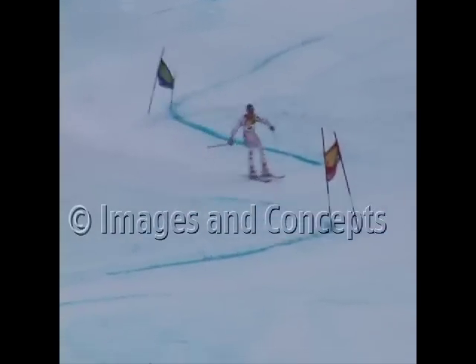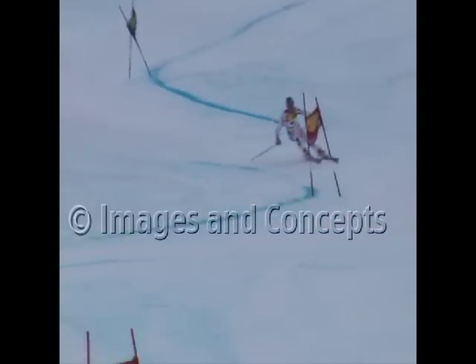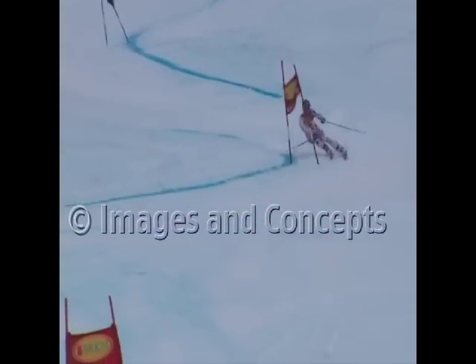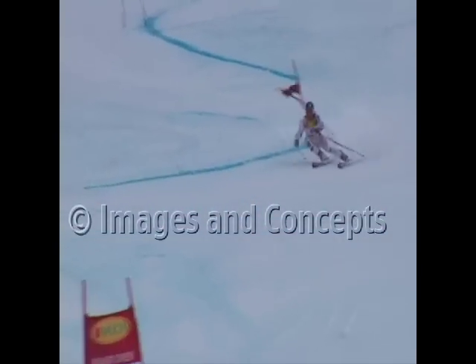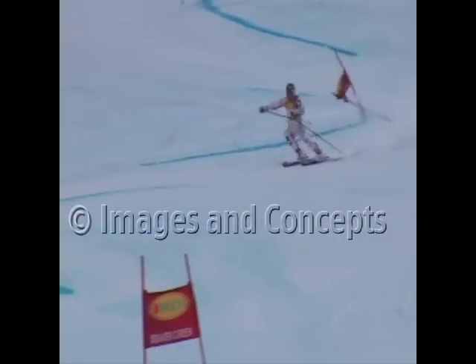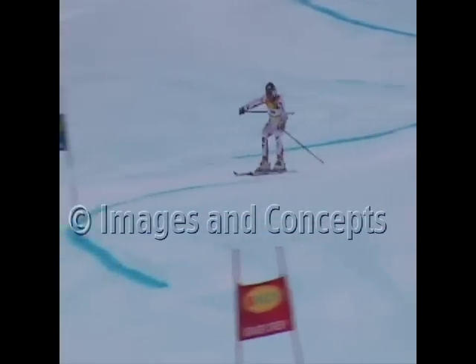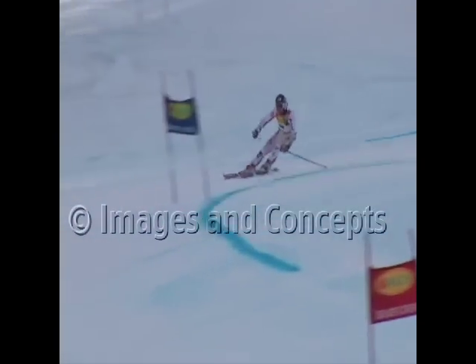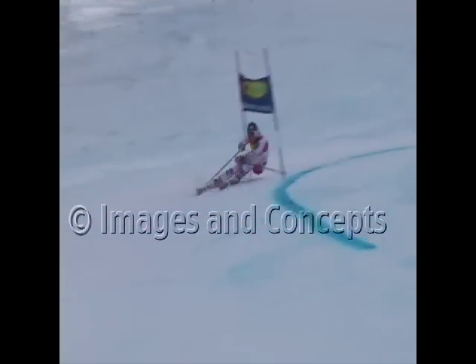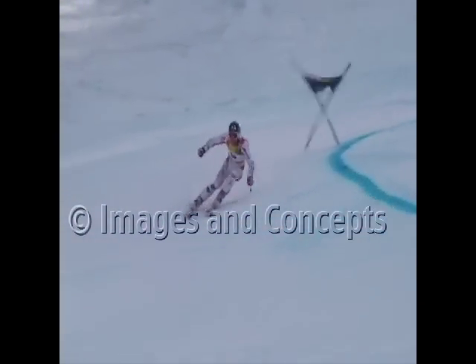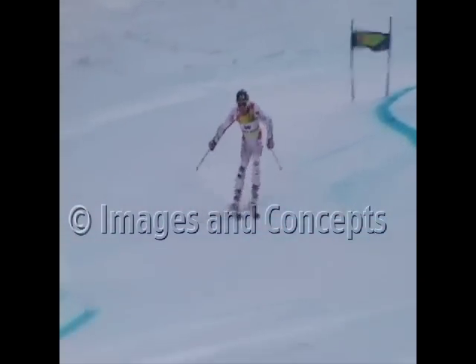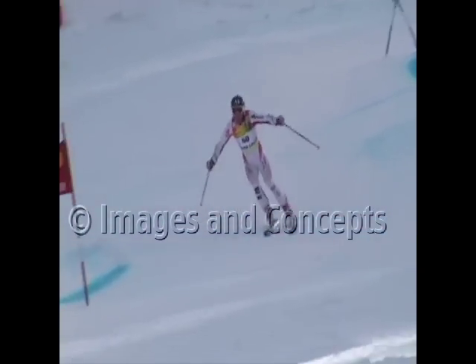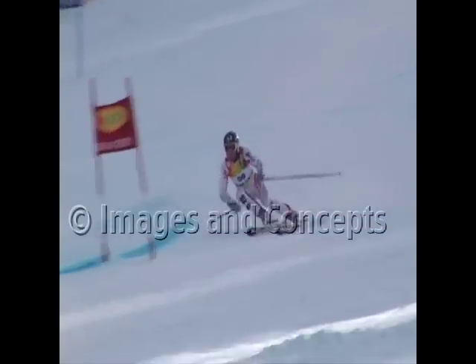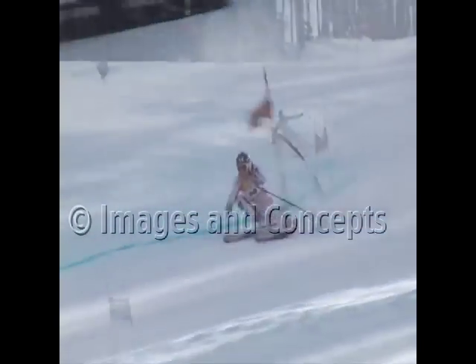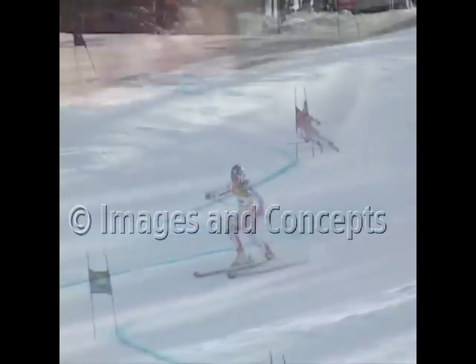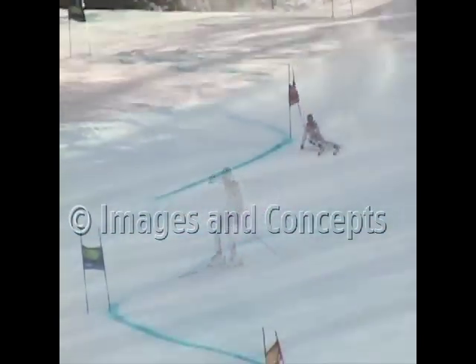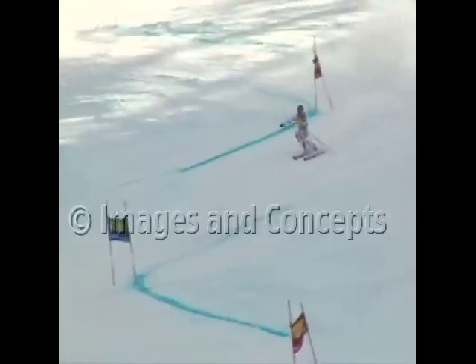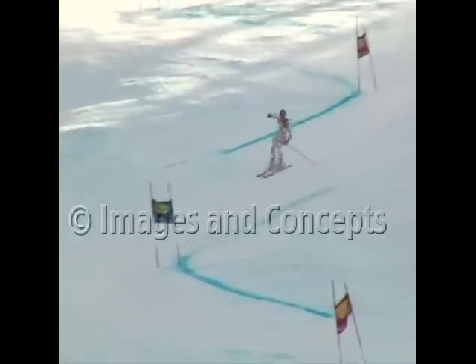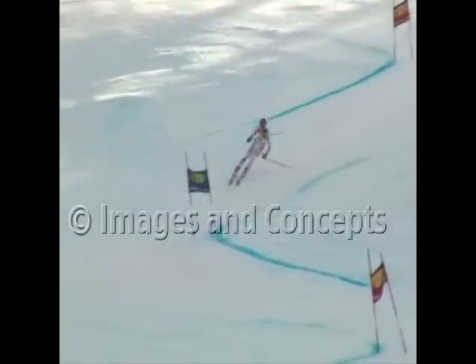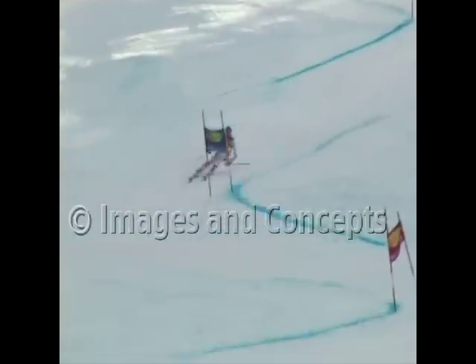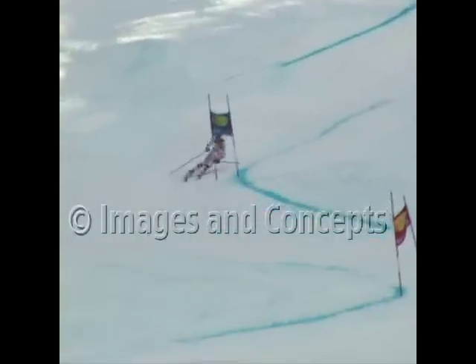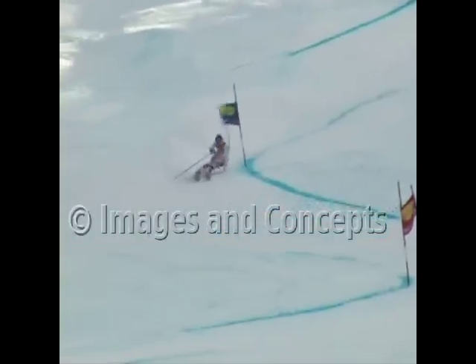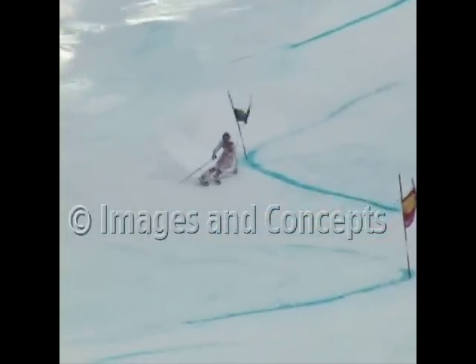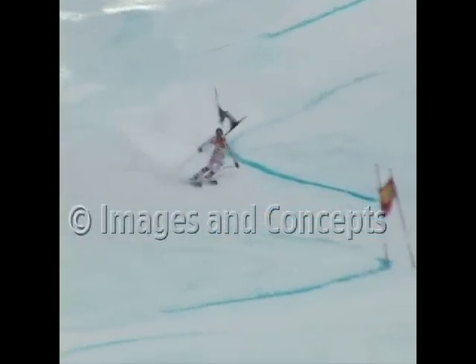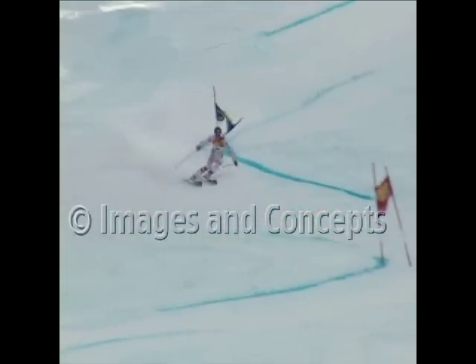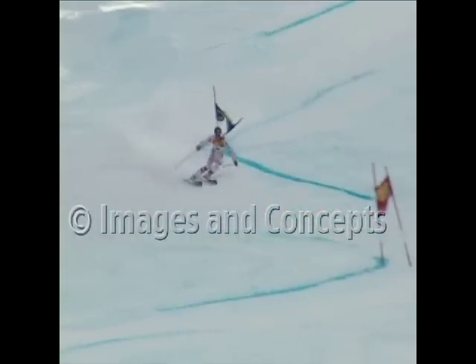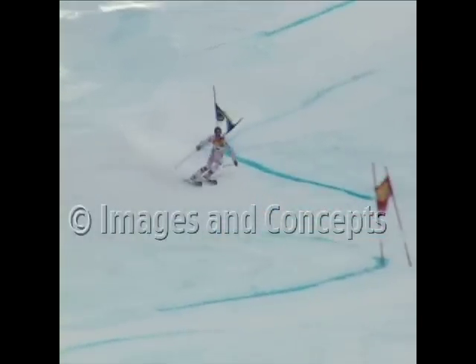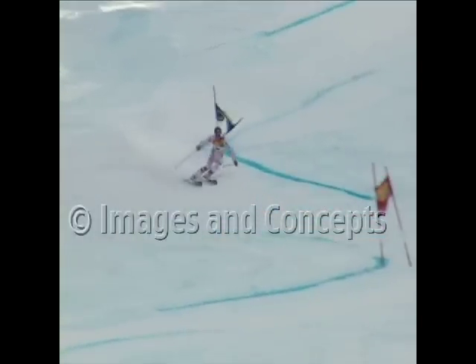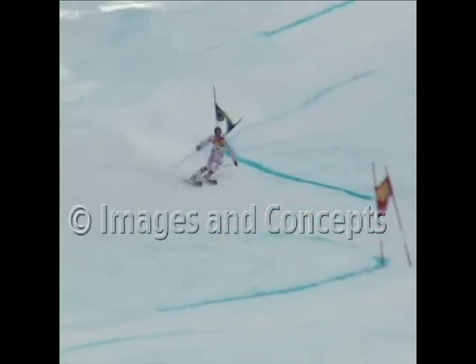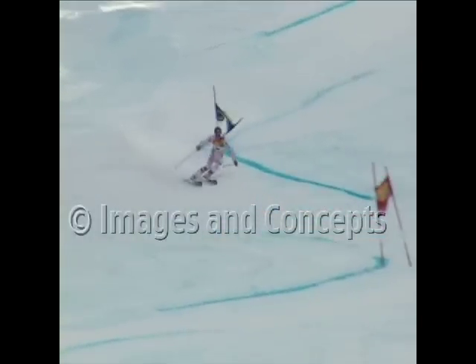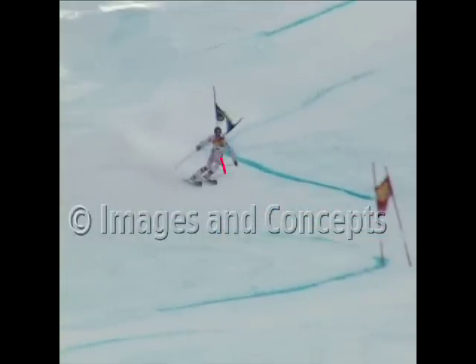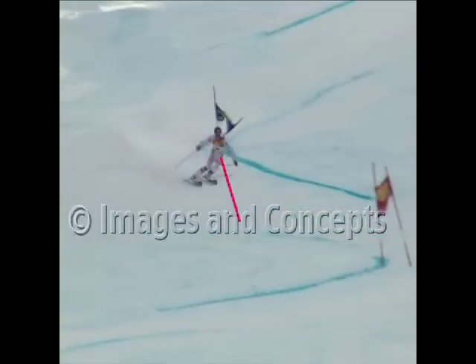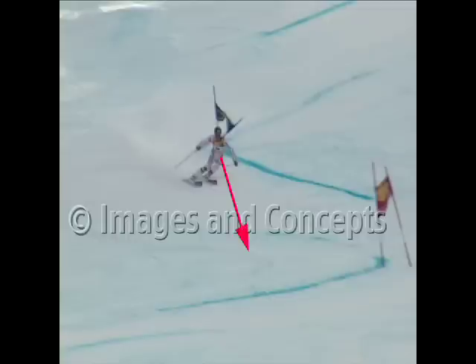Let's take a look at Marshall Hersher in the Beaver Creek GS. We're going to slow it down and take a look at his hips right here. His hips are facing inside the next panel.